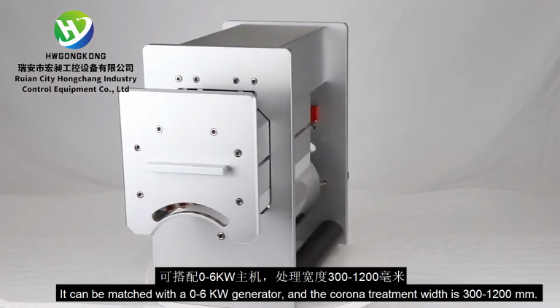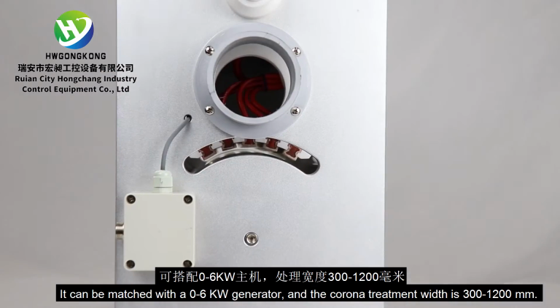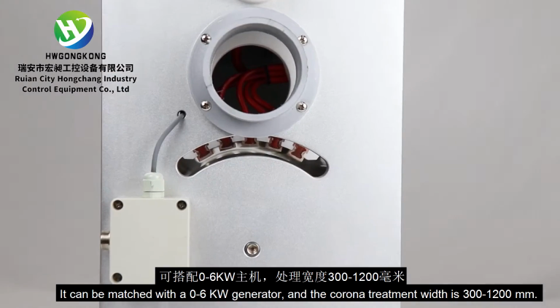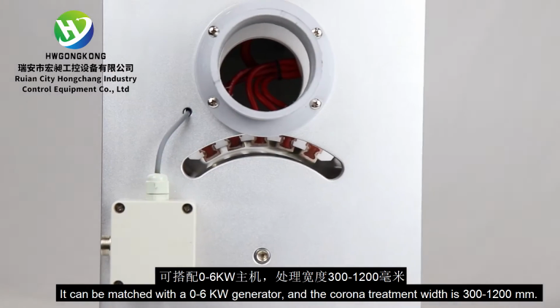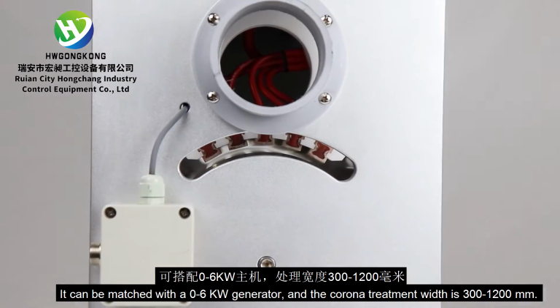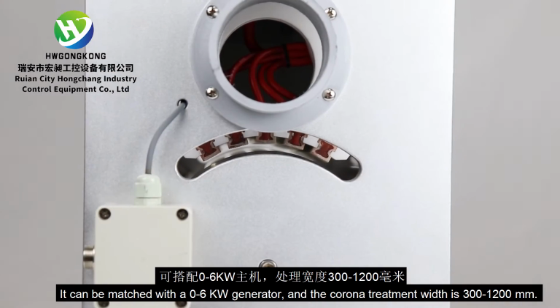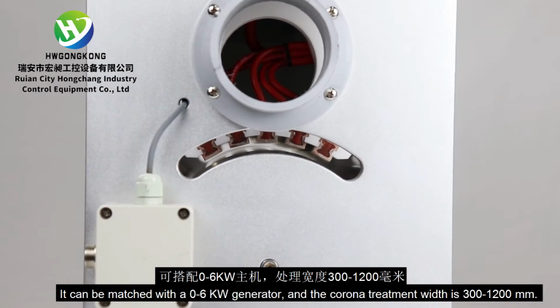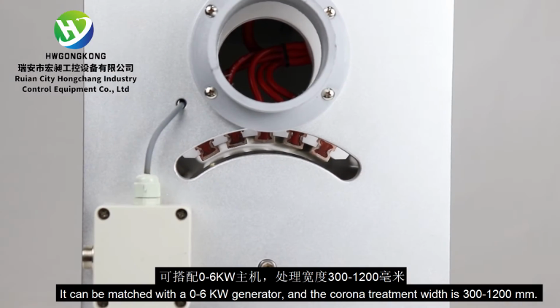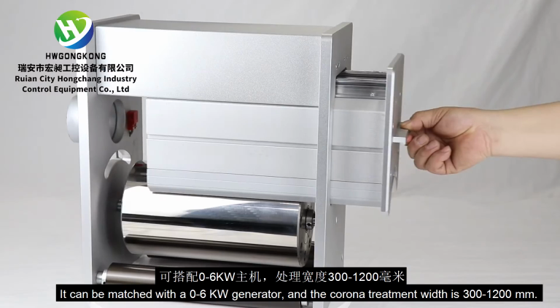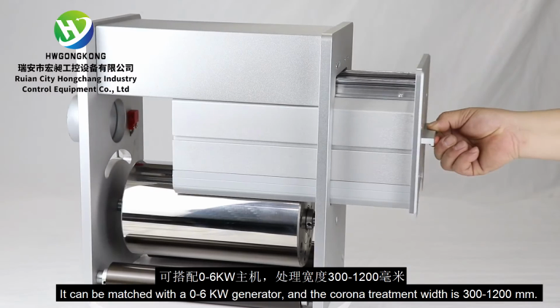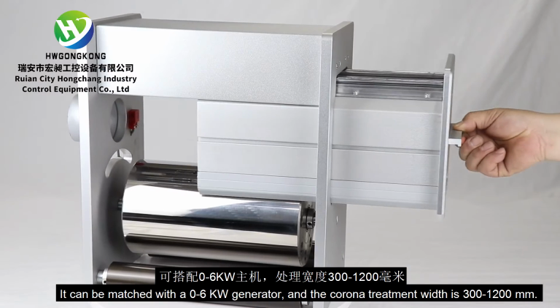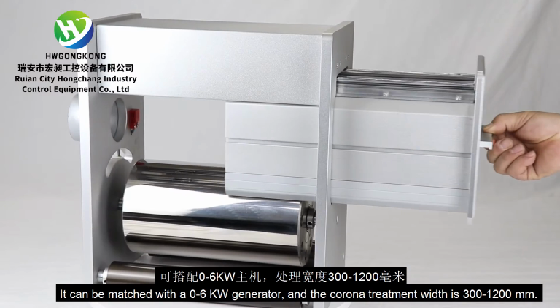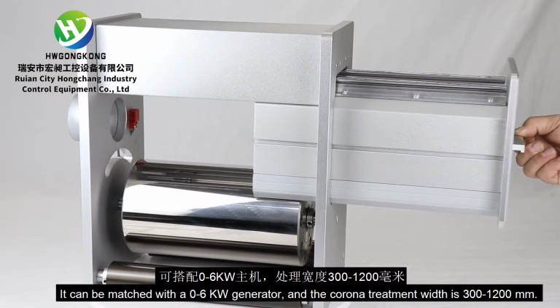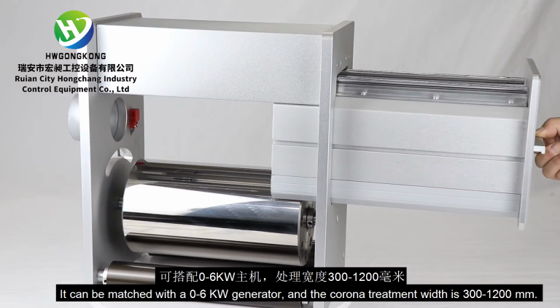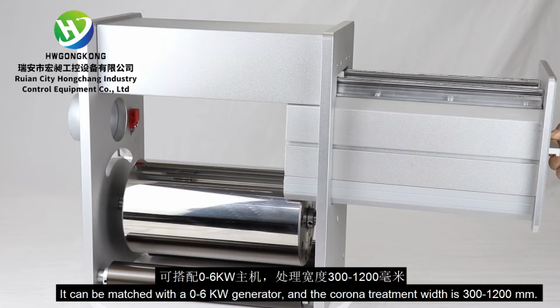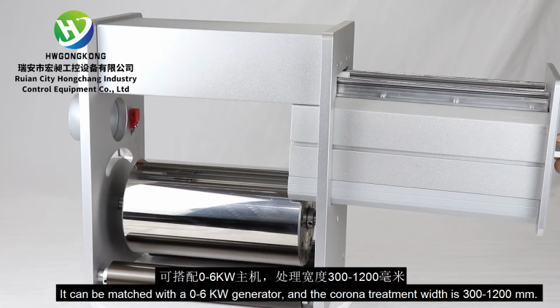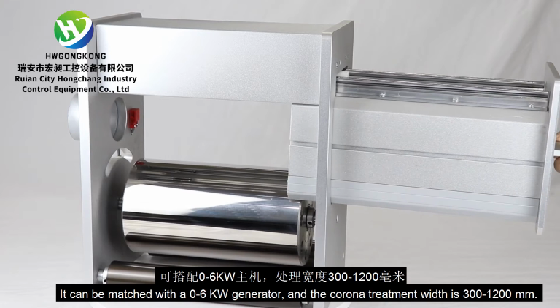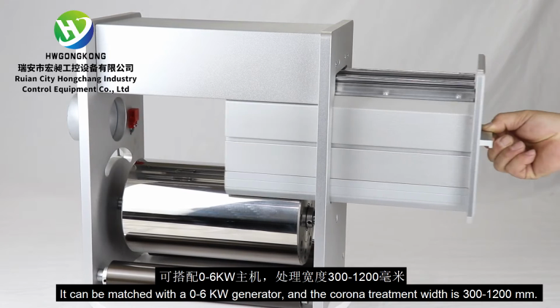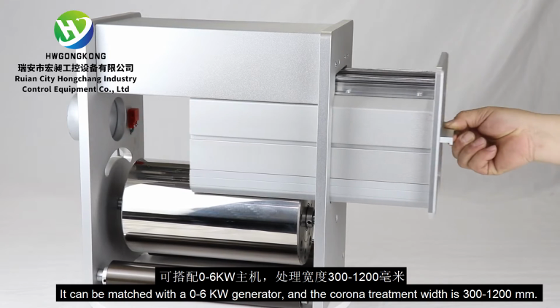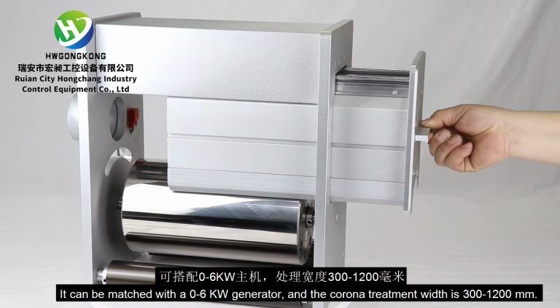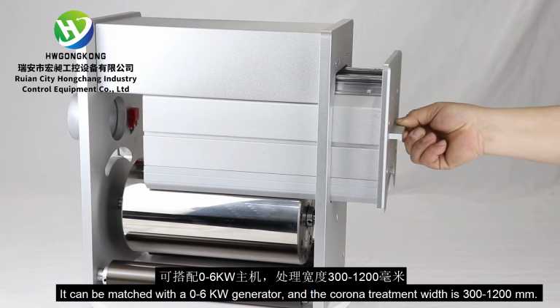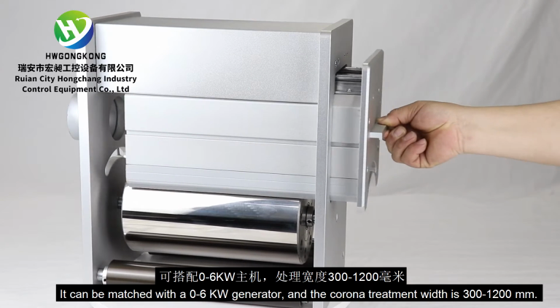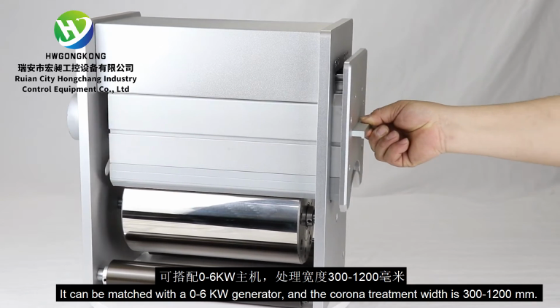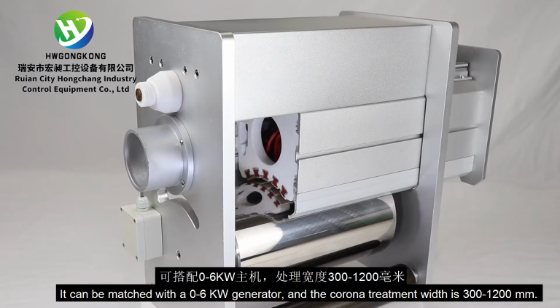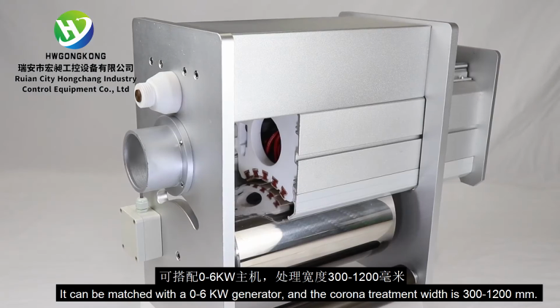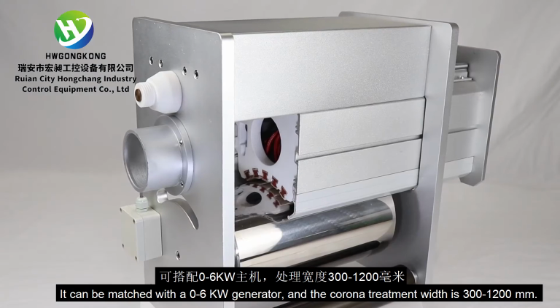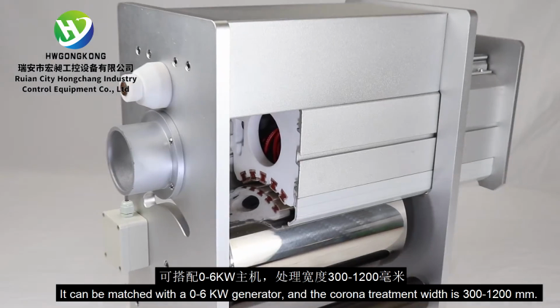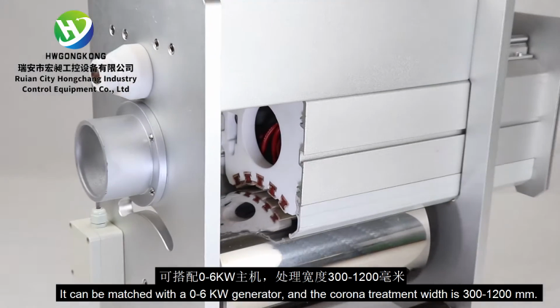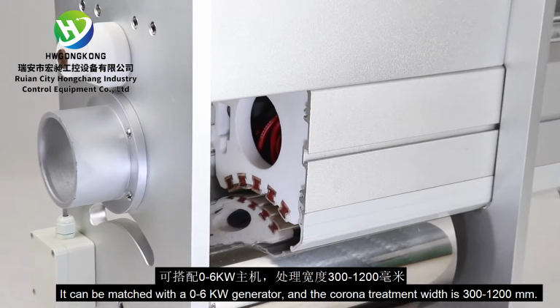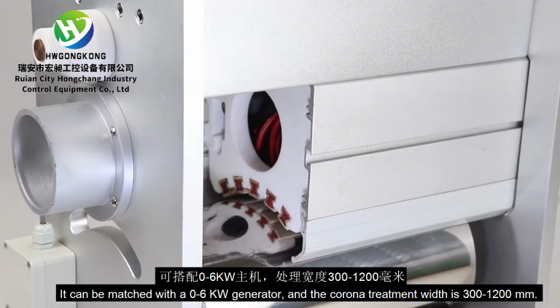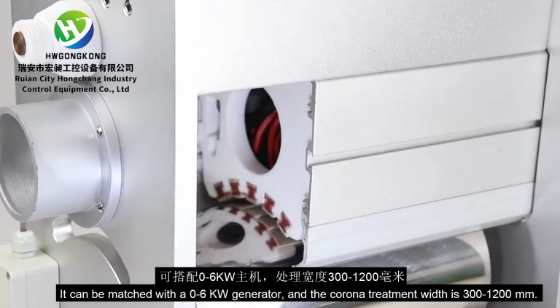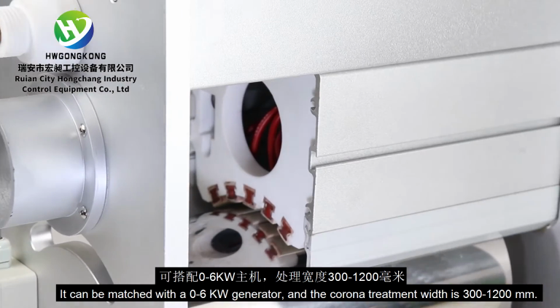It can be matched with a 0 to 6 kW generator, and the corona treatment width is 300 to 1,200 mm.